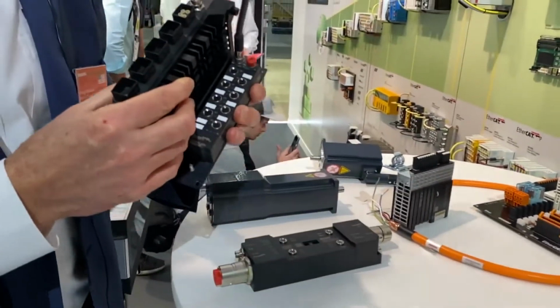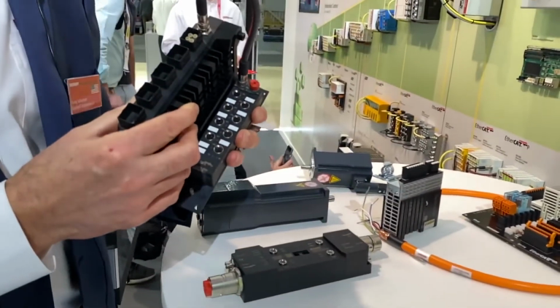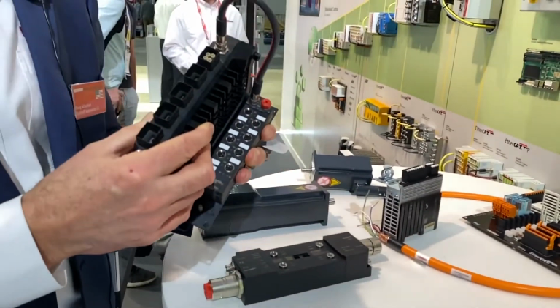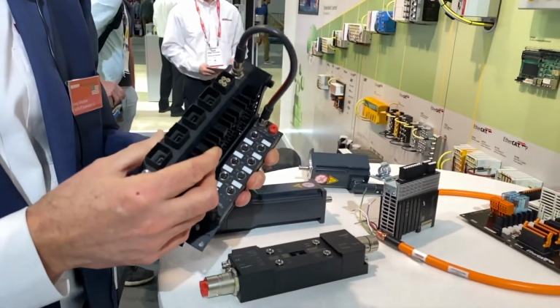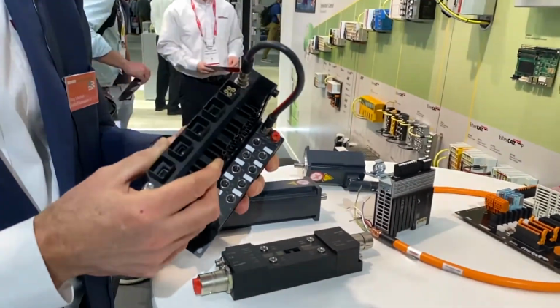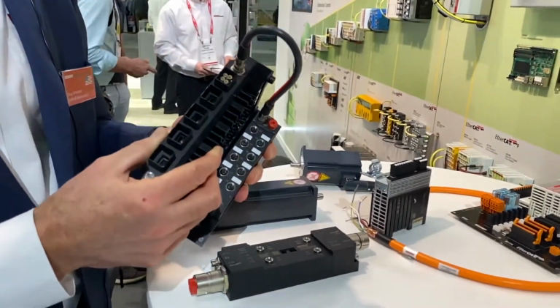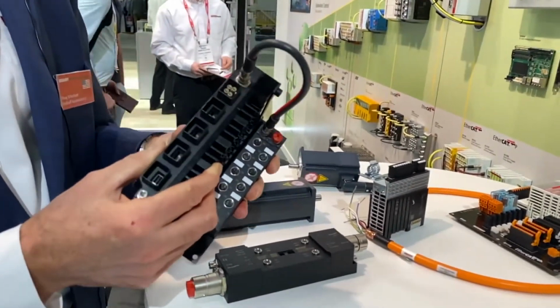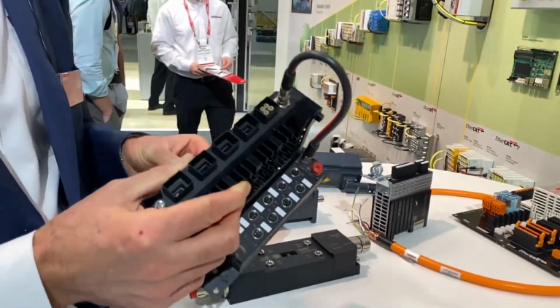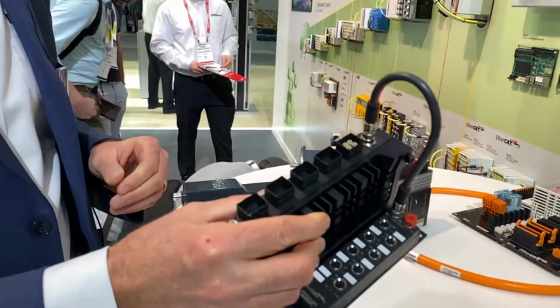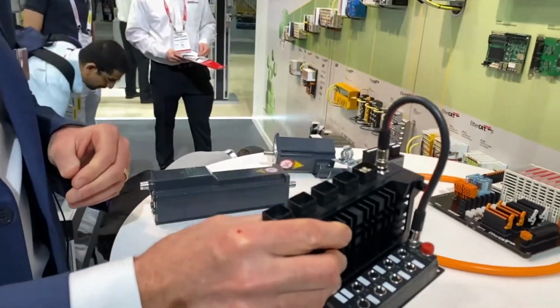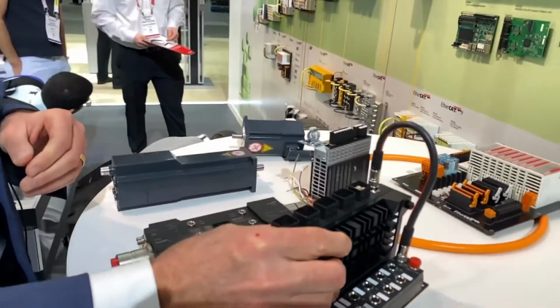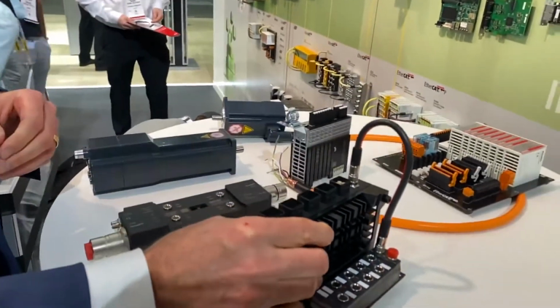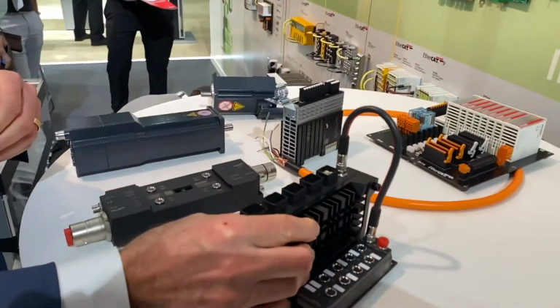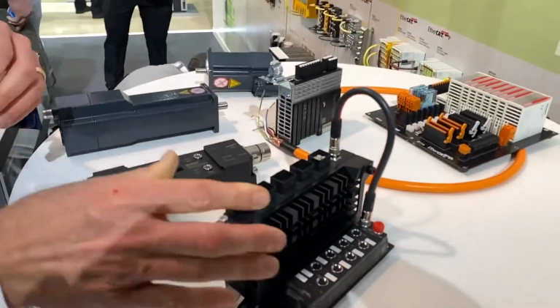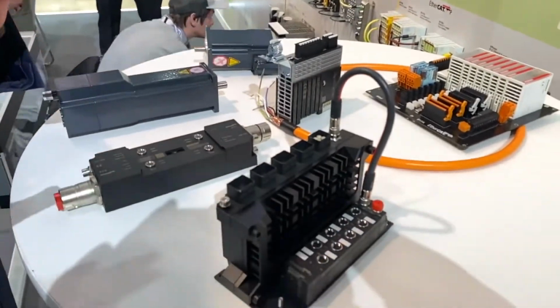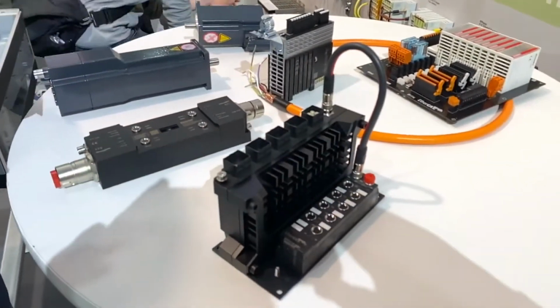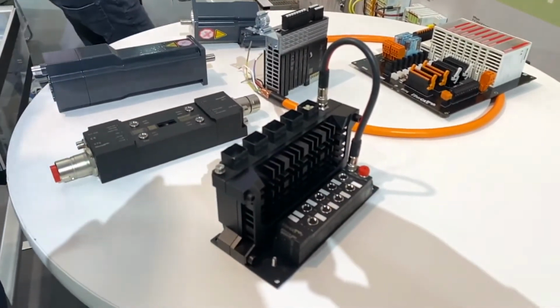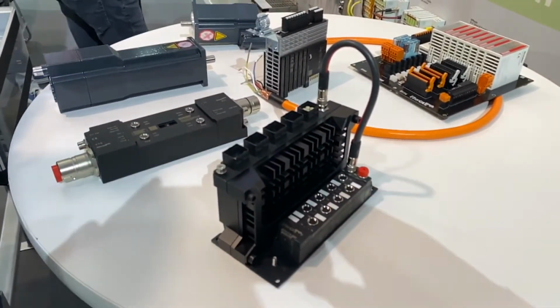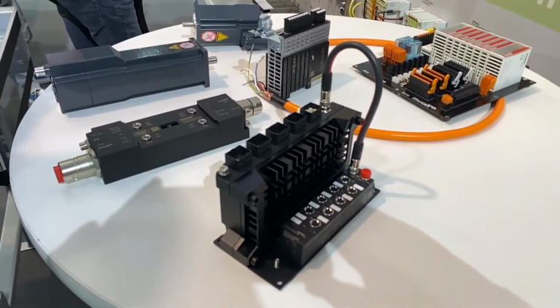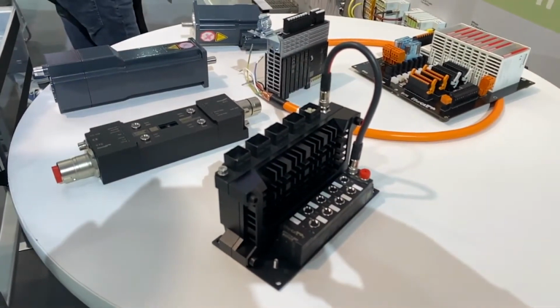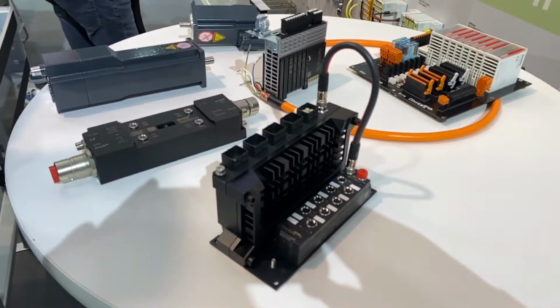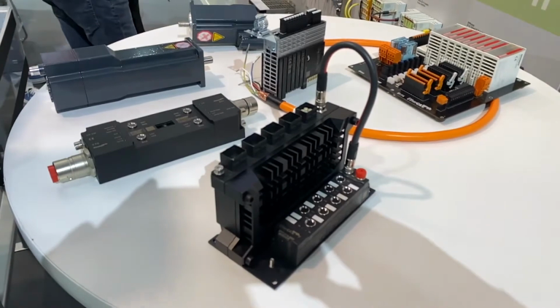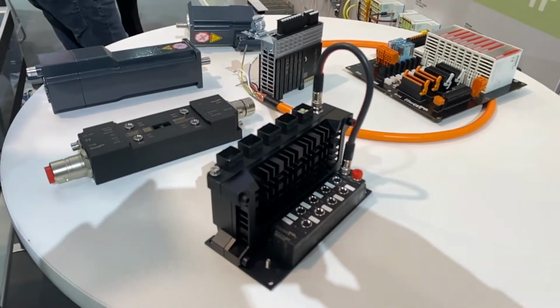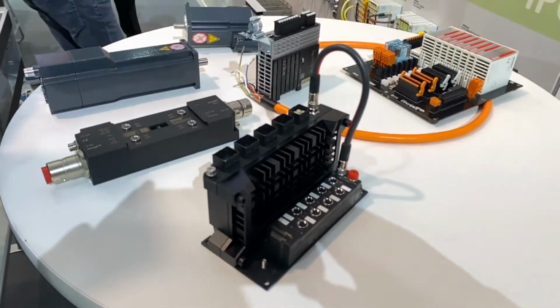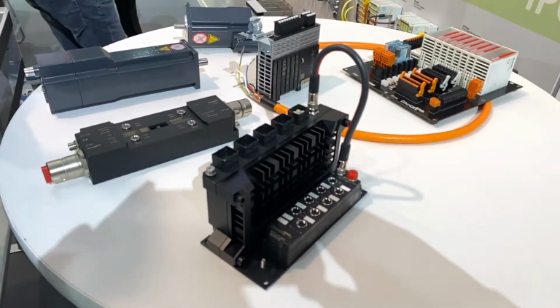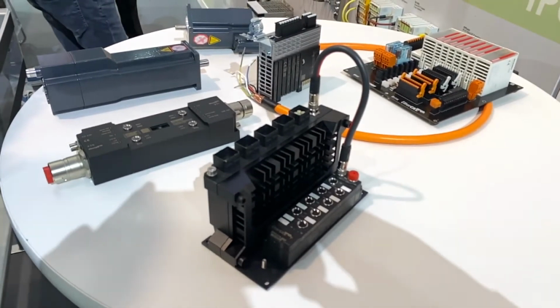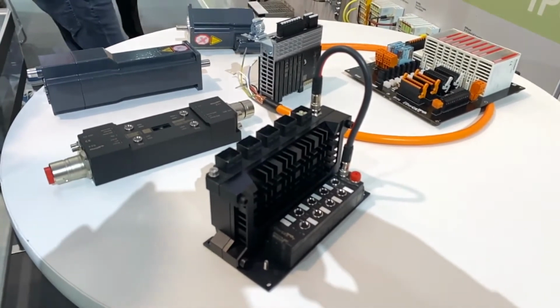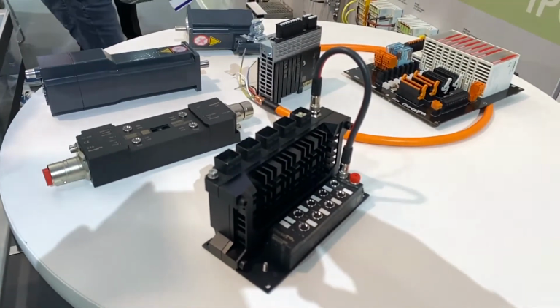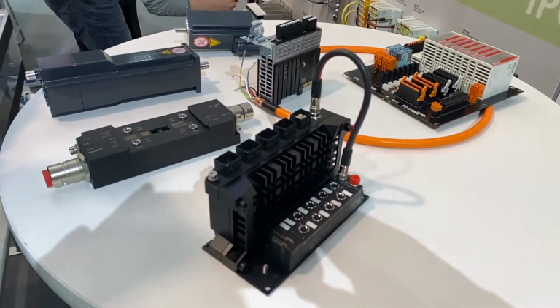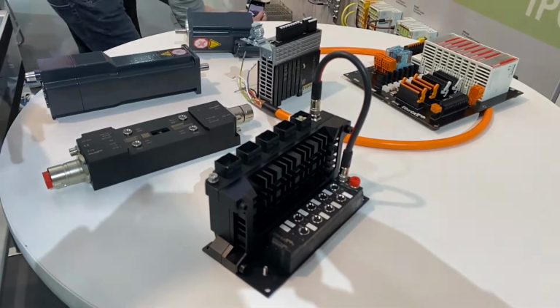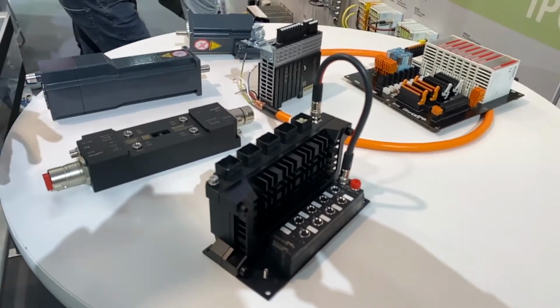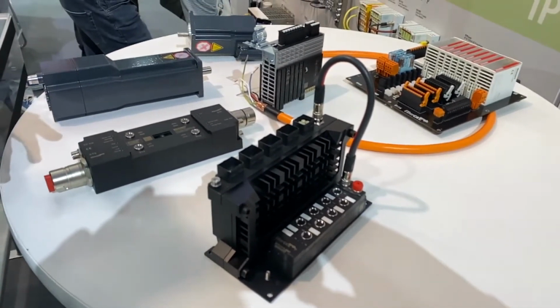This is an IP67 industrial PC where we can have the PLC for shuttles of an automated storage and retrieval system, autonomous mobile robots, and automated guided vehicles.